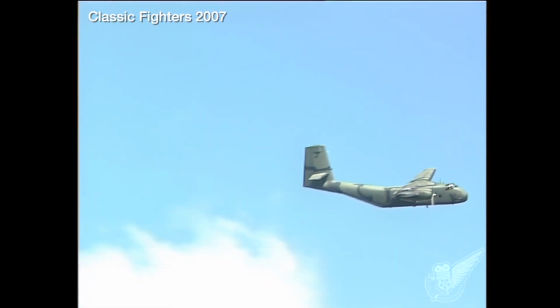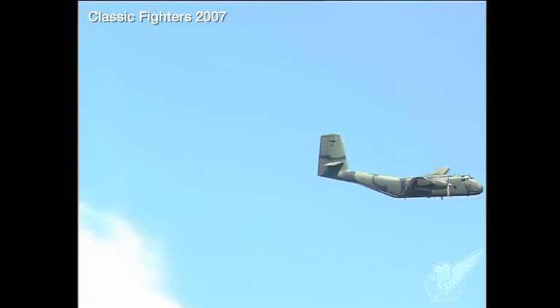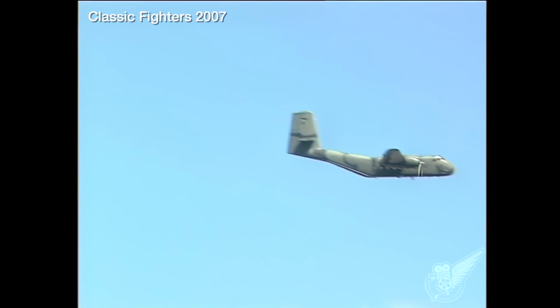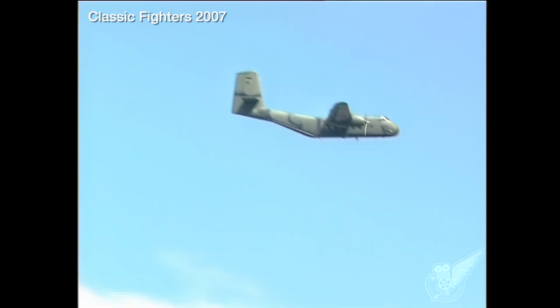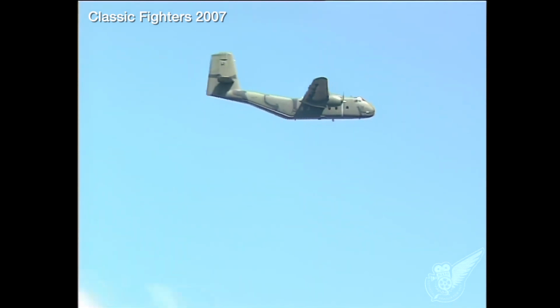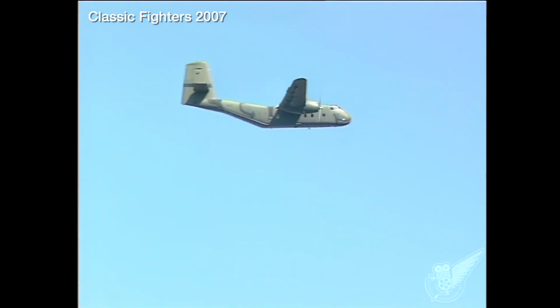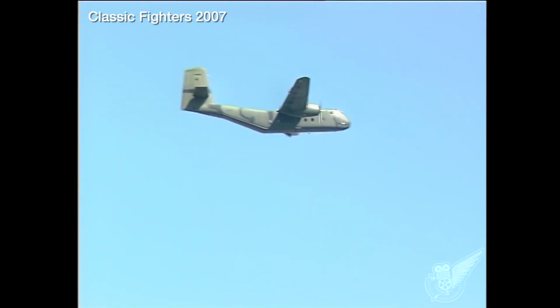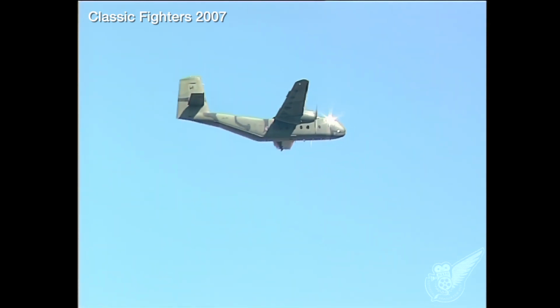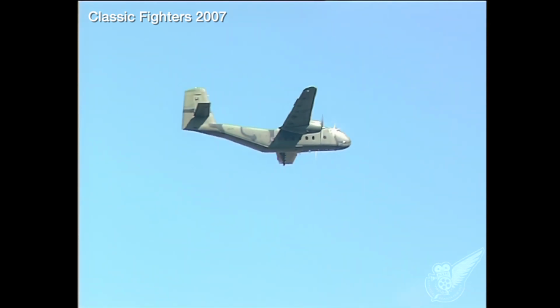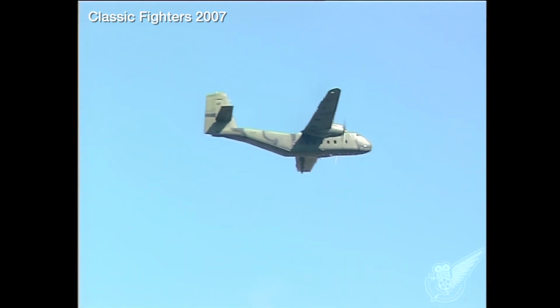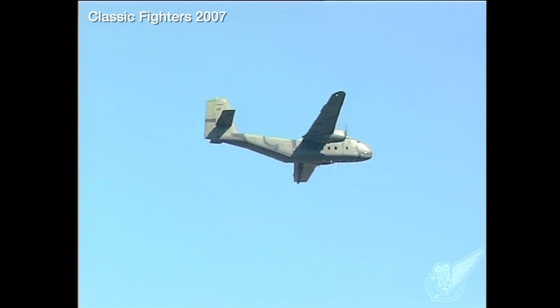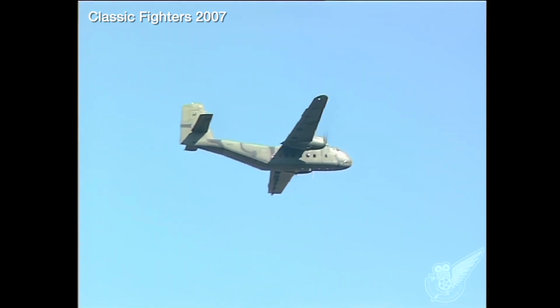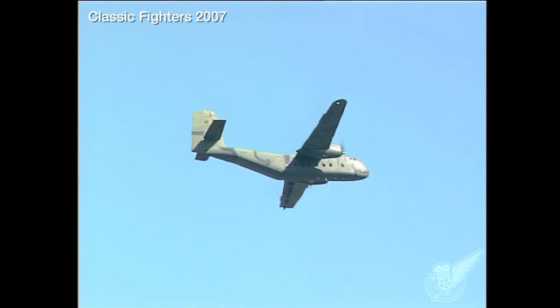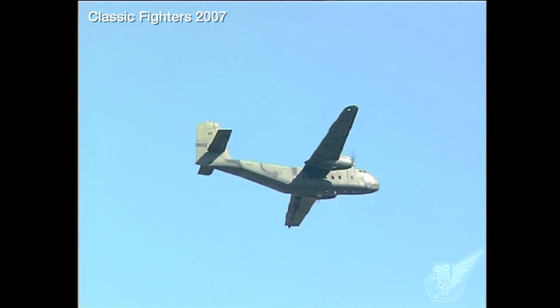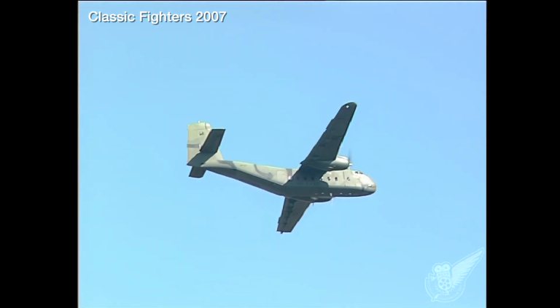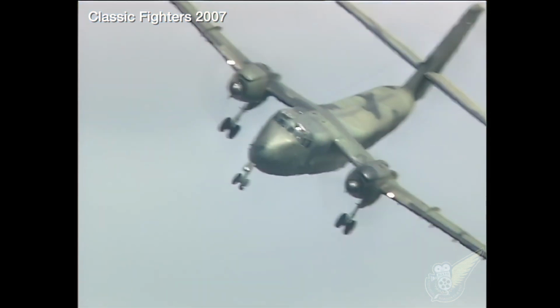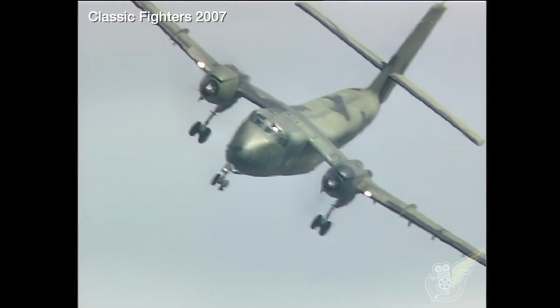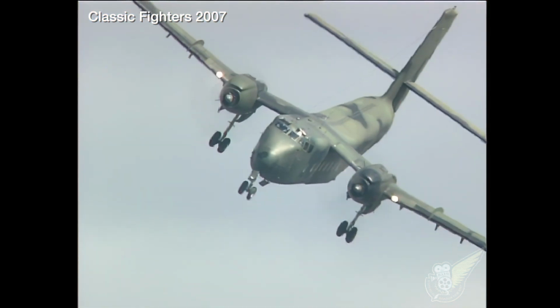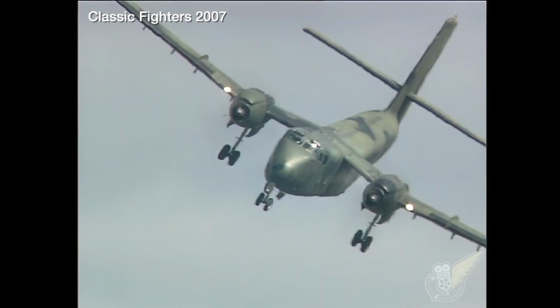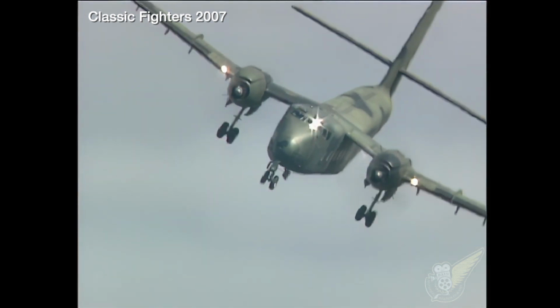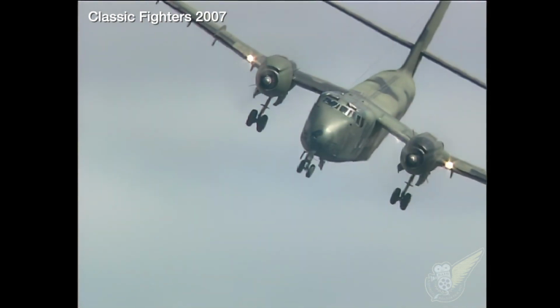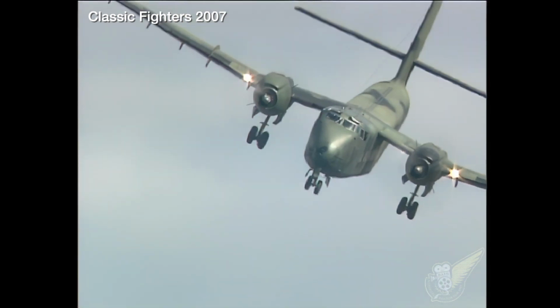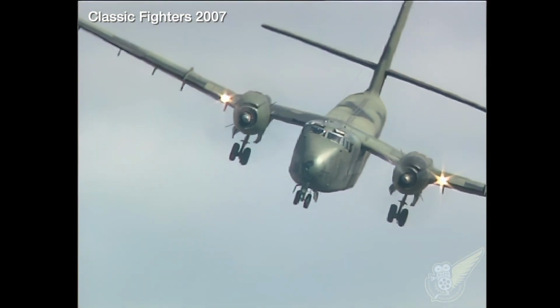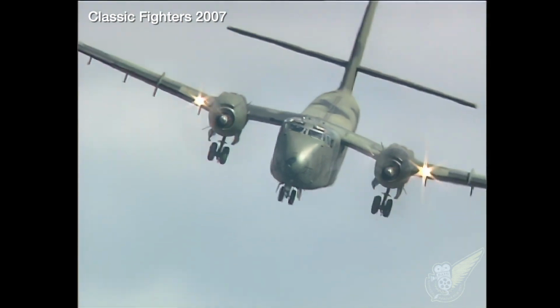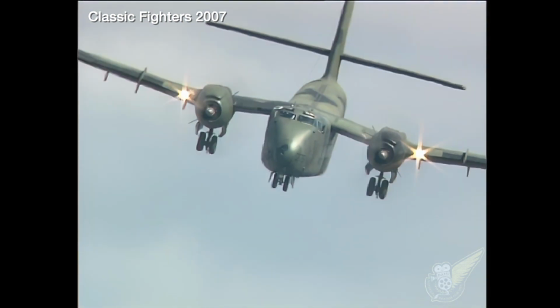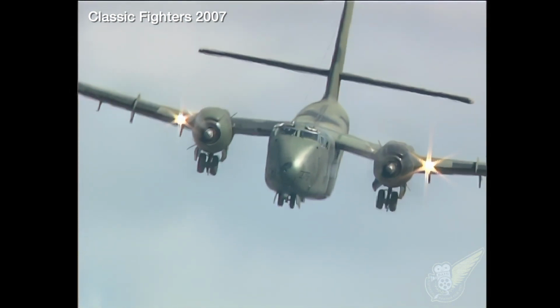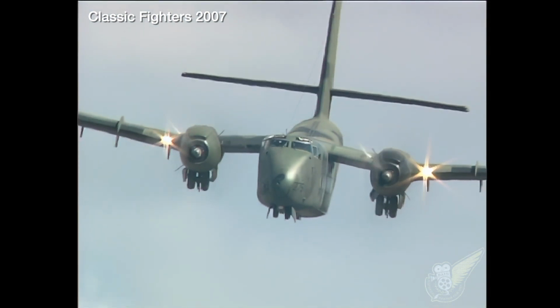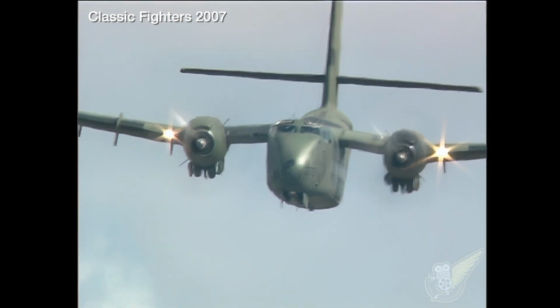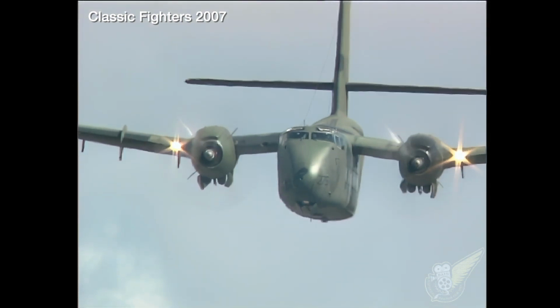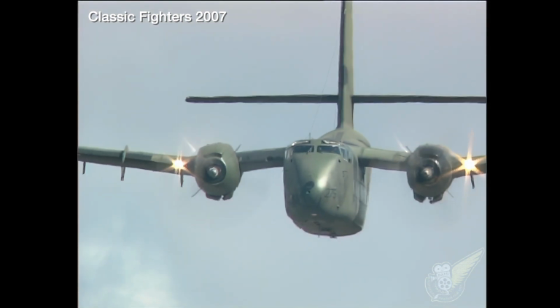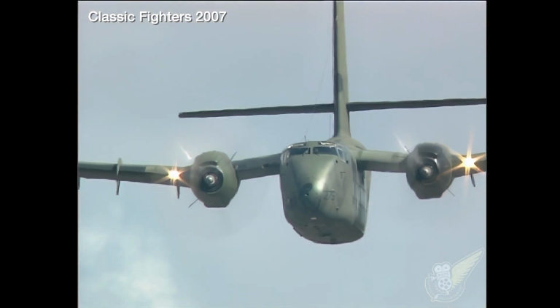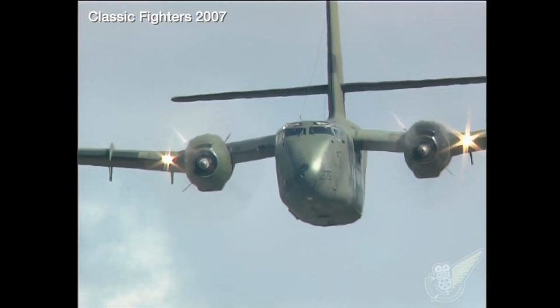While these aircraft initially flew in 1958, the ruggedness and the usefulness of the design has enabled the RAAF to continue to operate 14 examples of the type to this day.